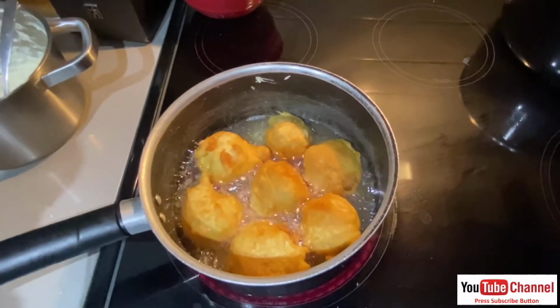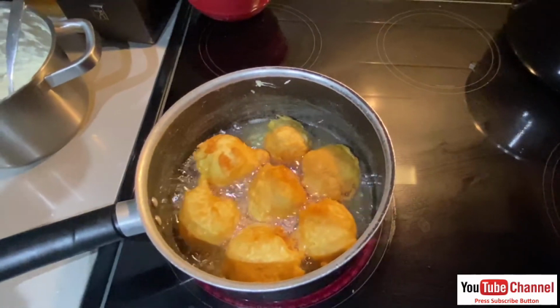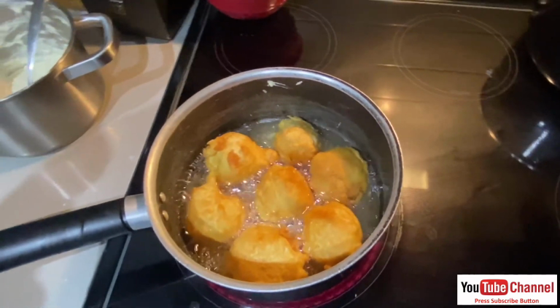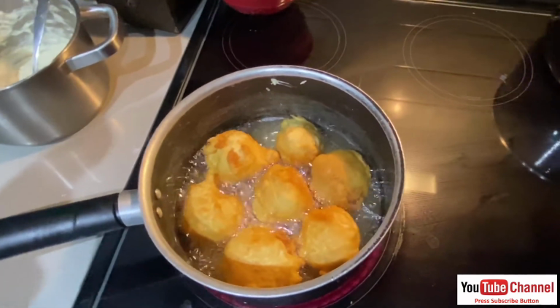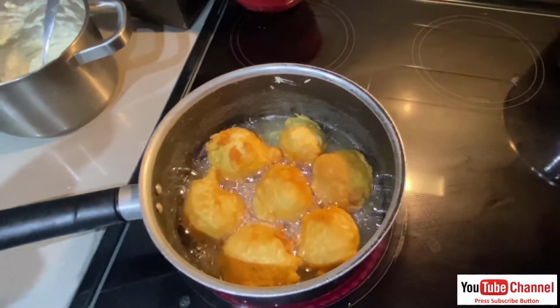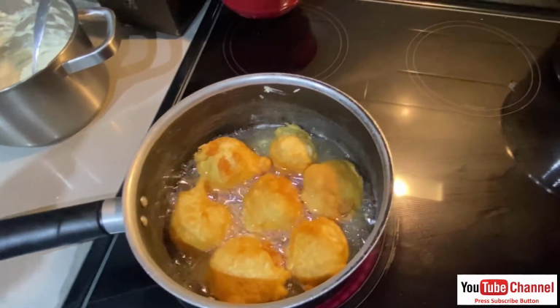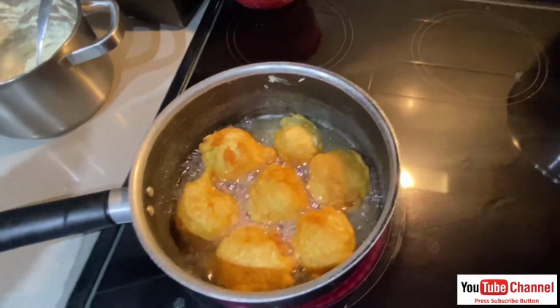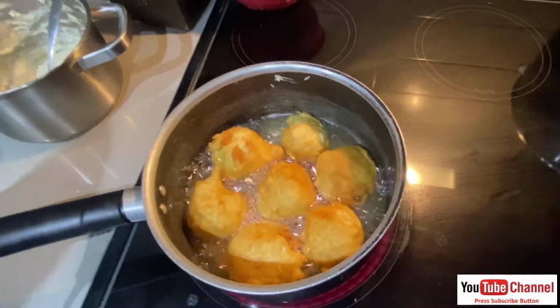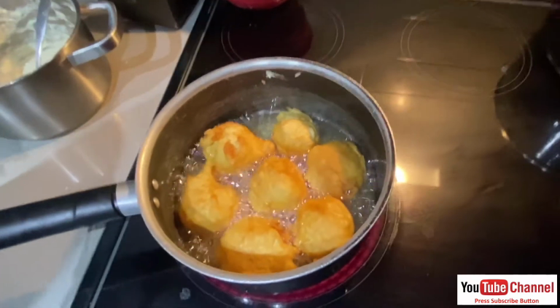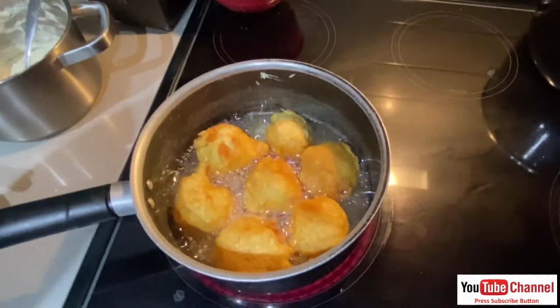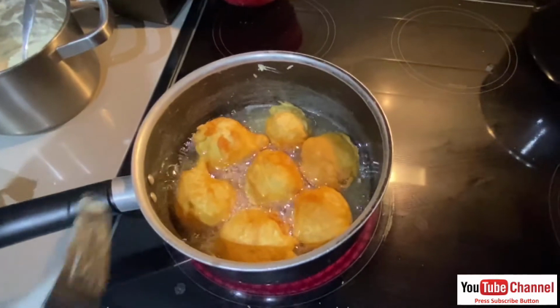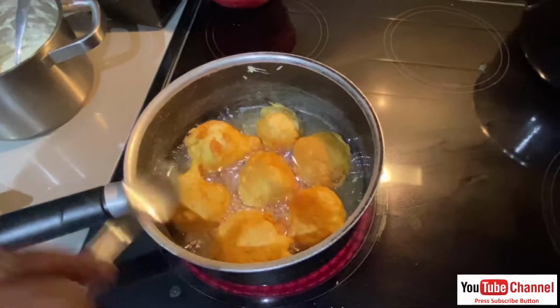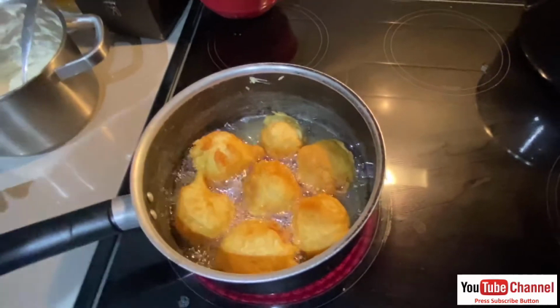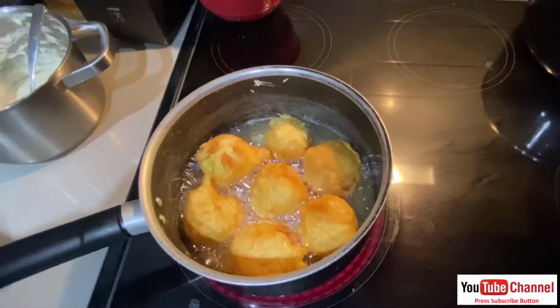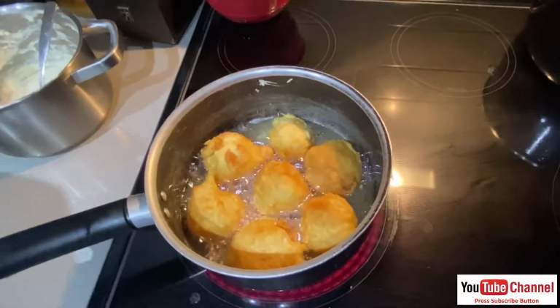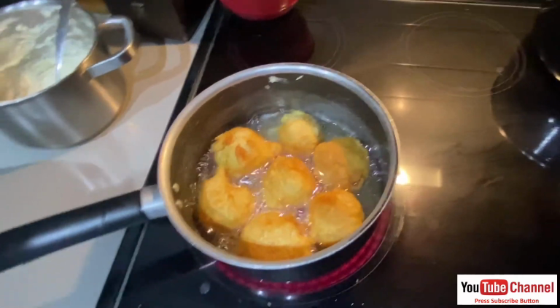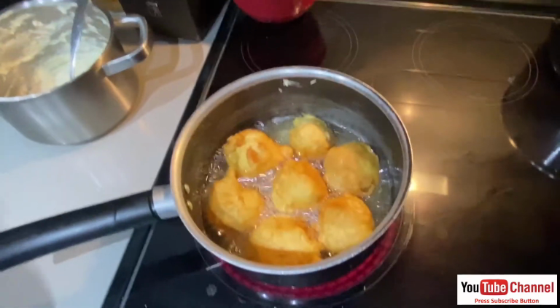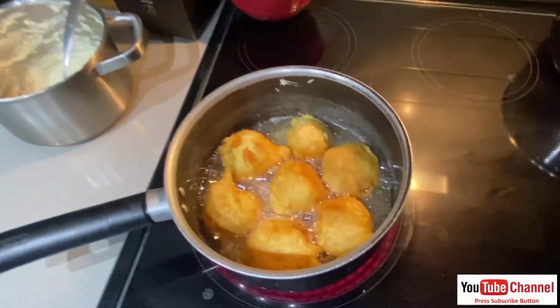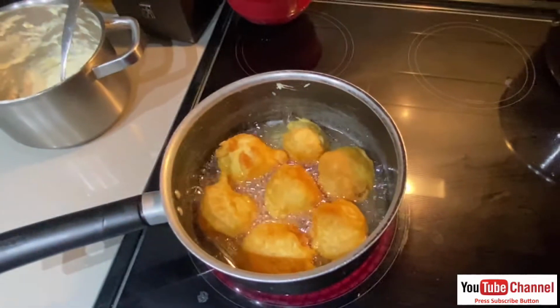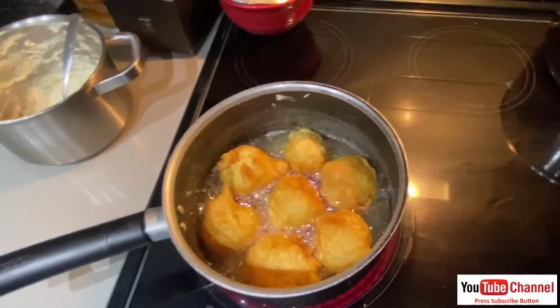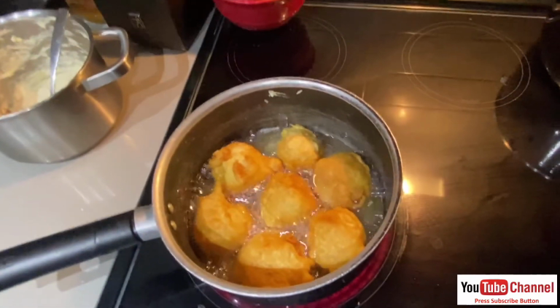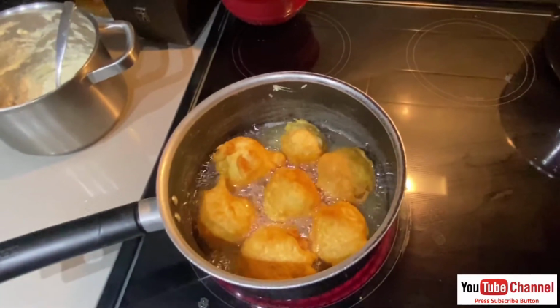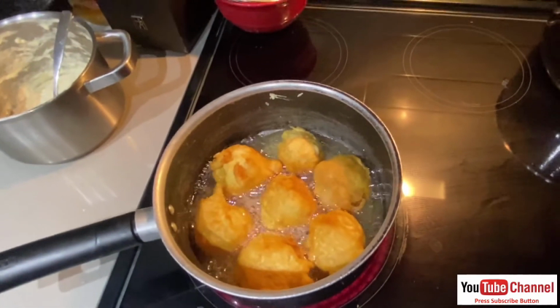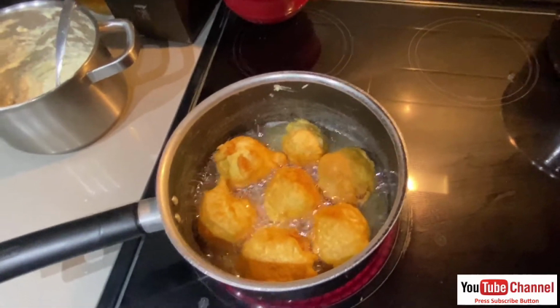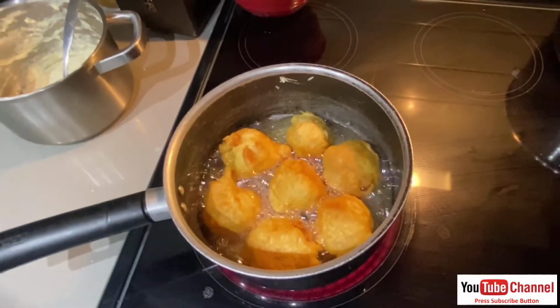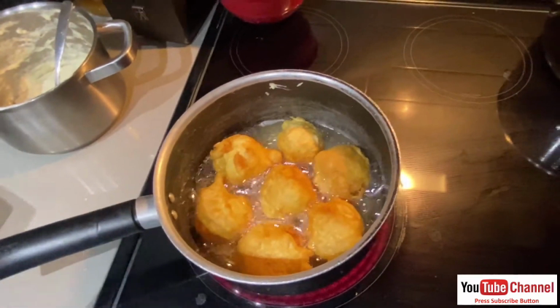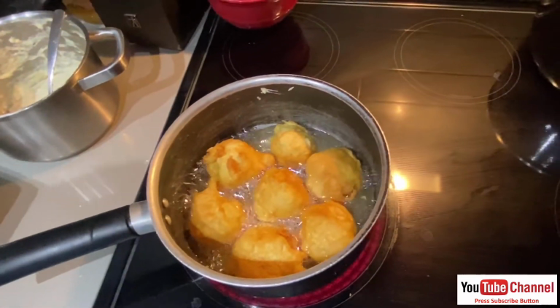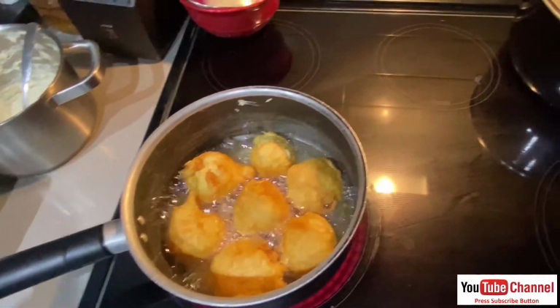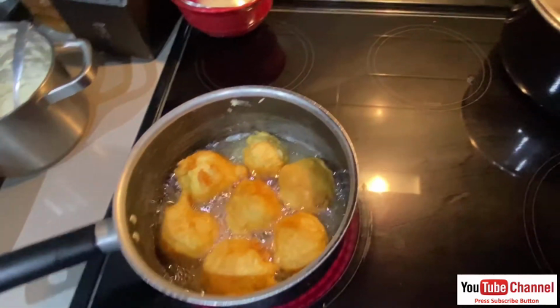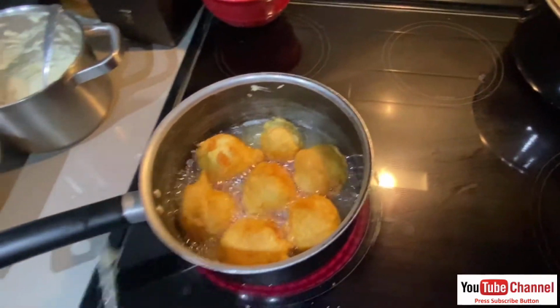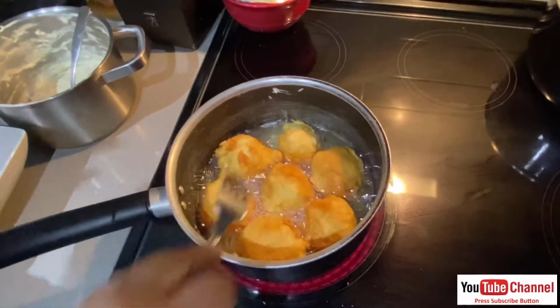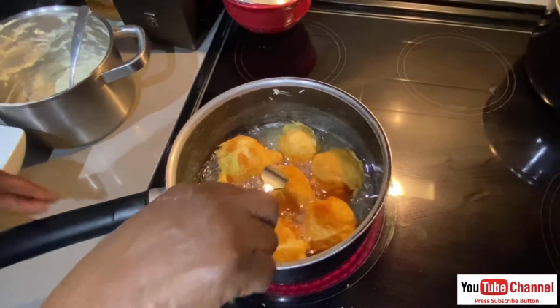We need to try that, Gogo! I'm a low-key foodie, so I like to try things. It's ready now.